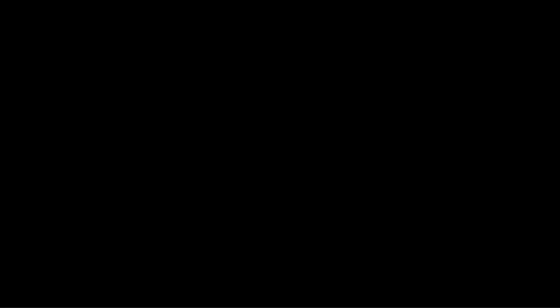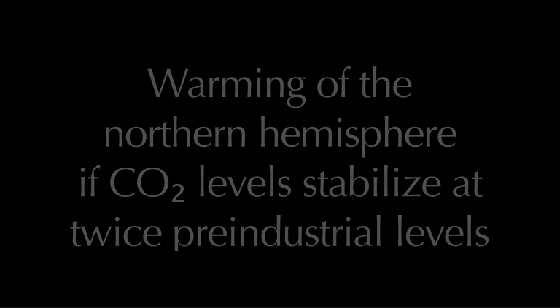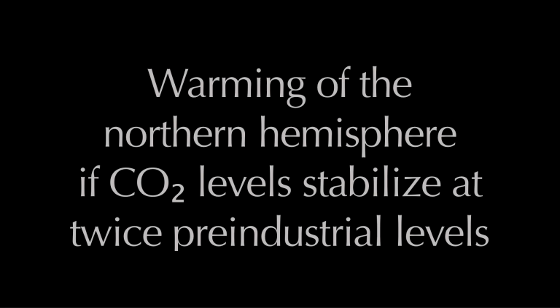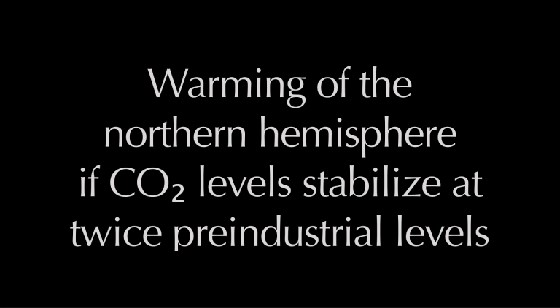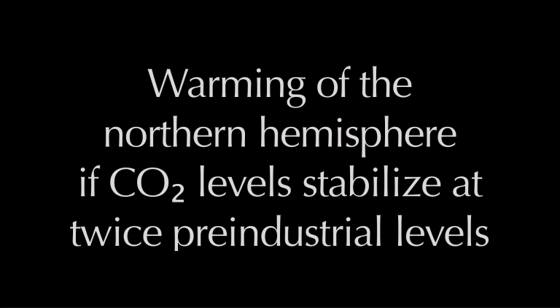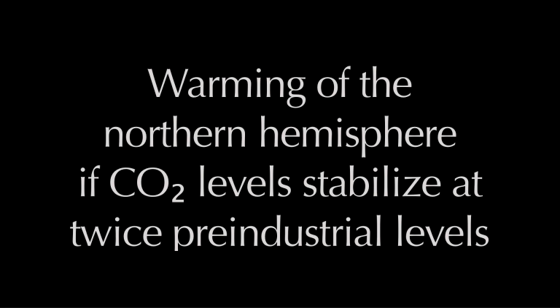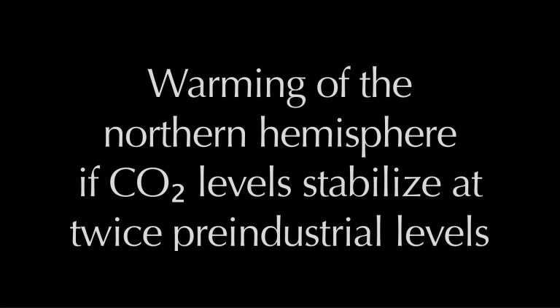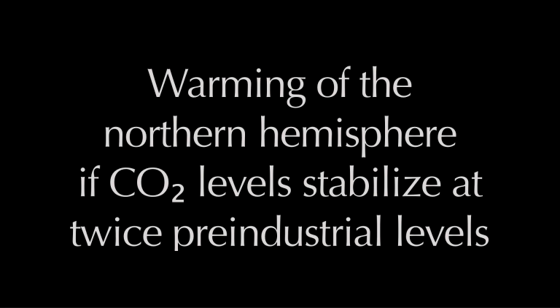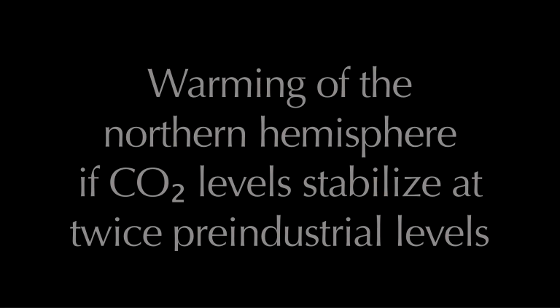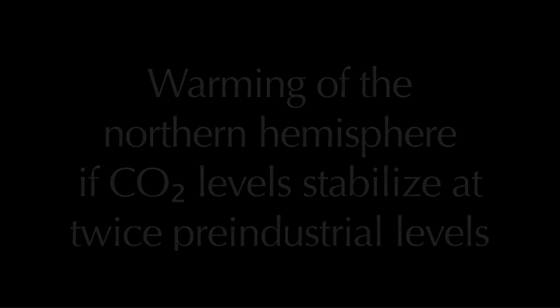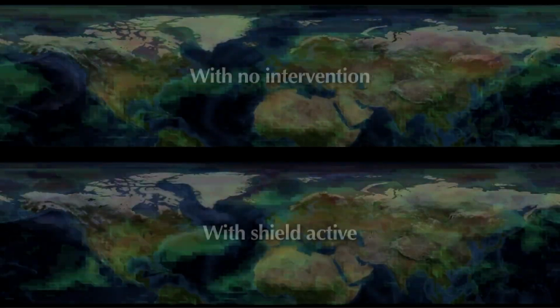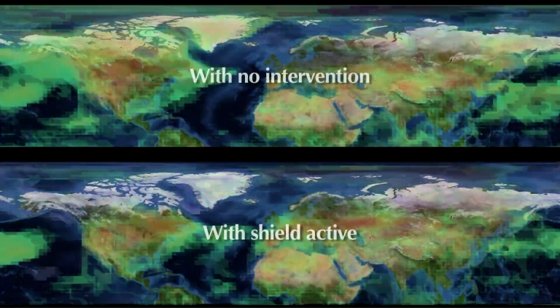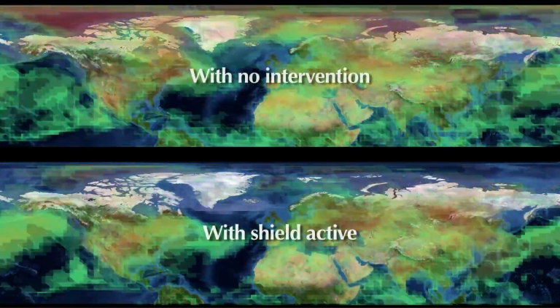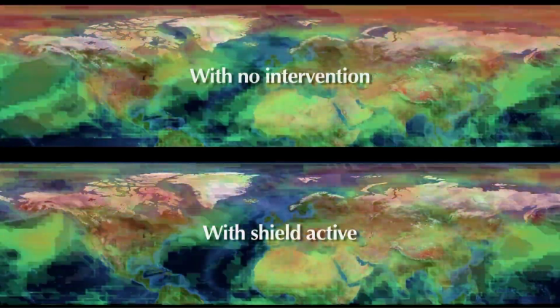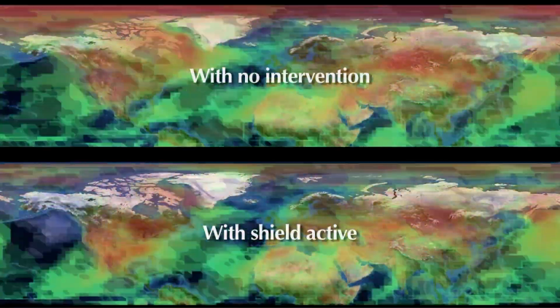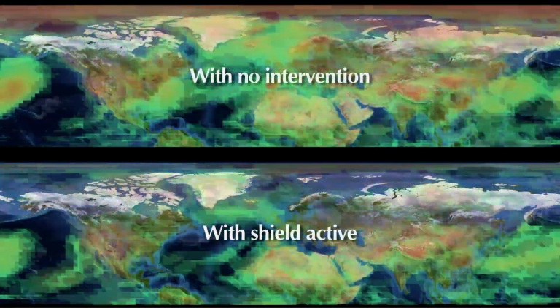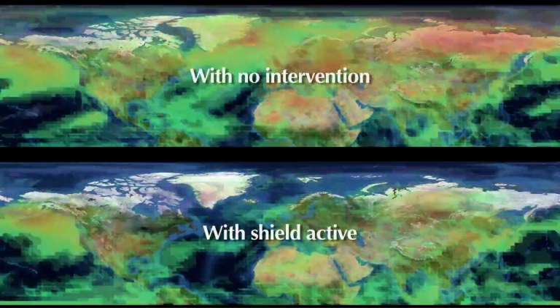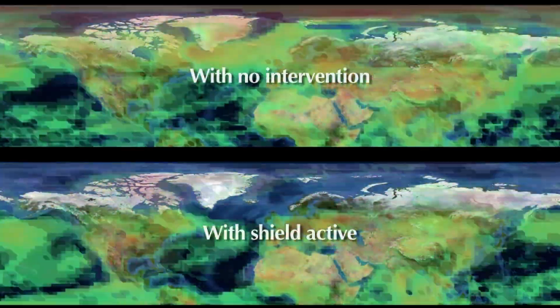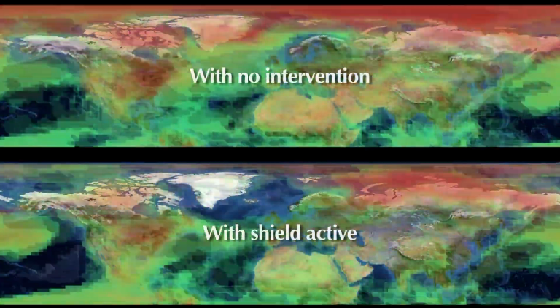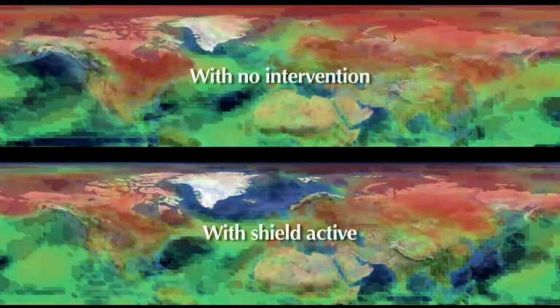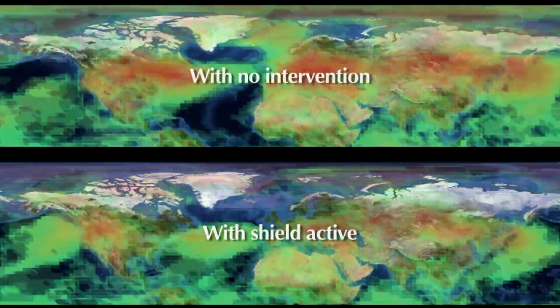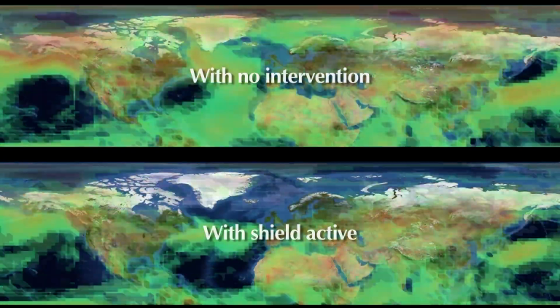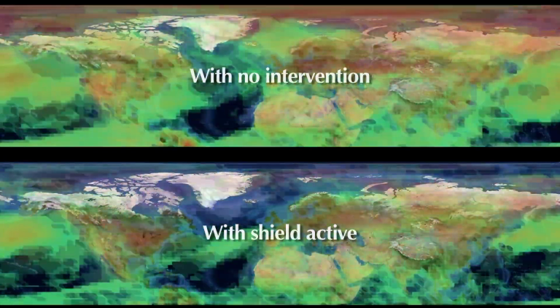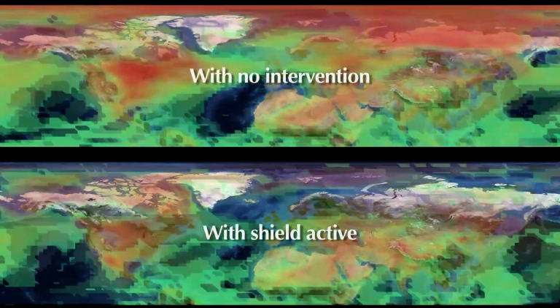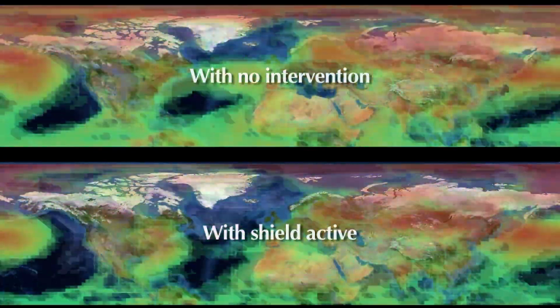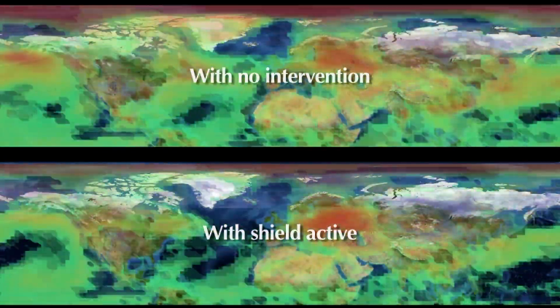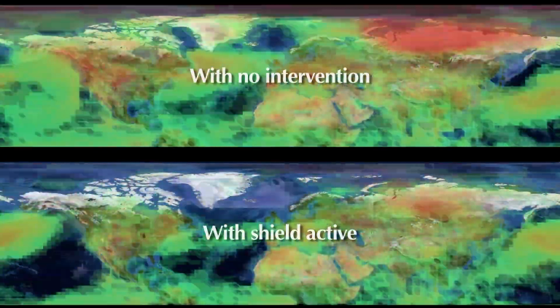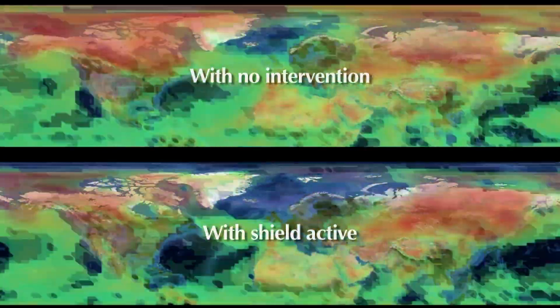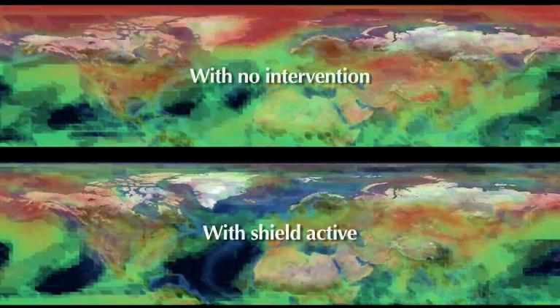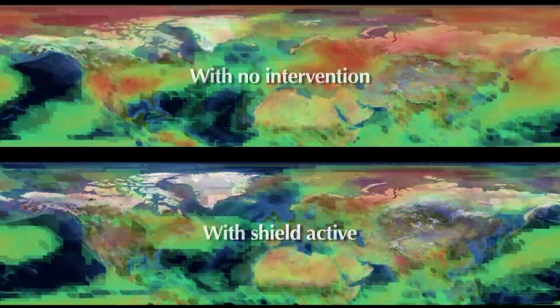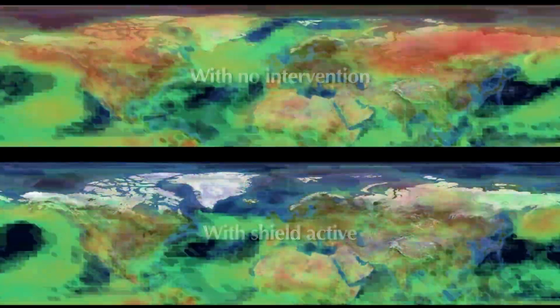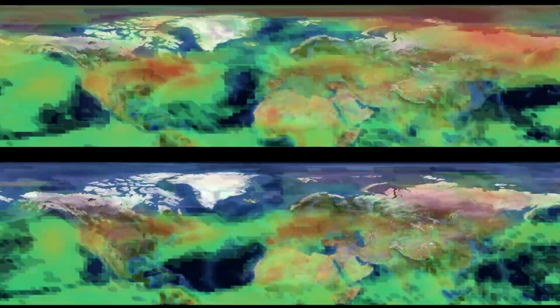Warming of the northern hemisphere if carbon dioxide levels stabilize at twice pre-industrial levels. Greater warming is visible in the upper model — notice the red areas are much more extensive when compared to the lower model, which illustrates the result of an active Stratoshield.